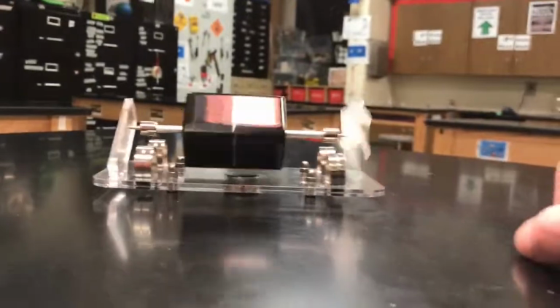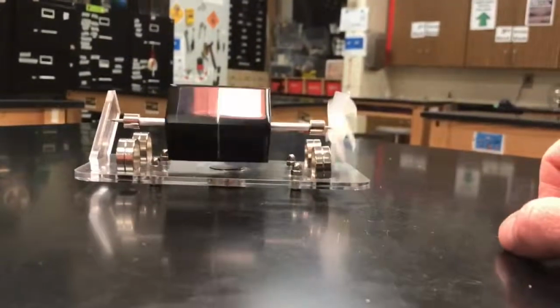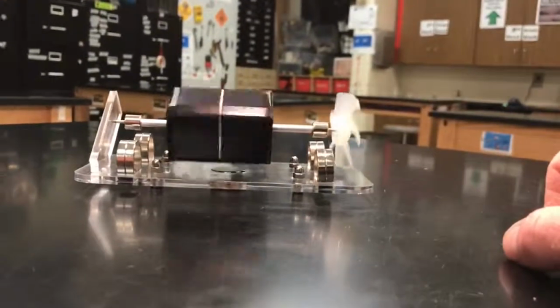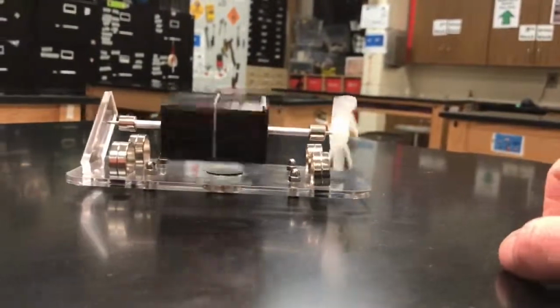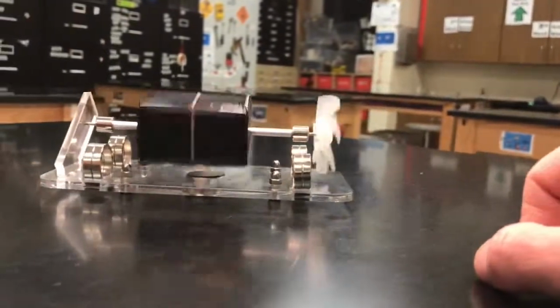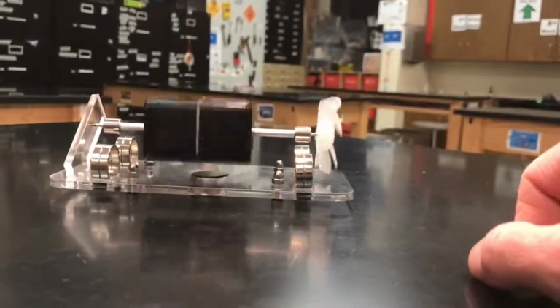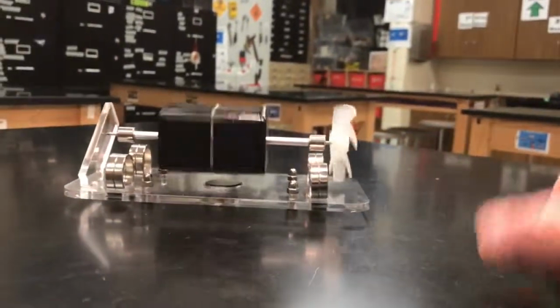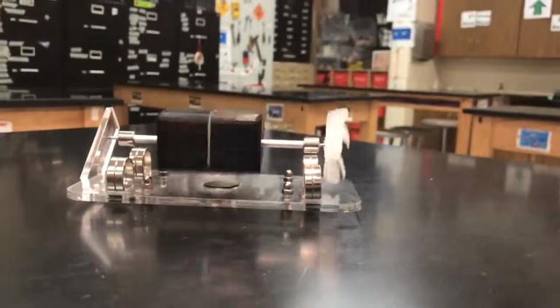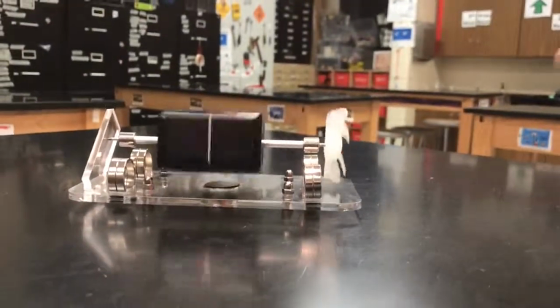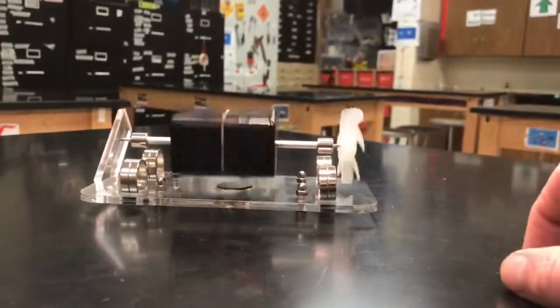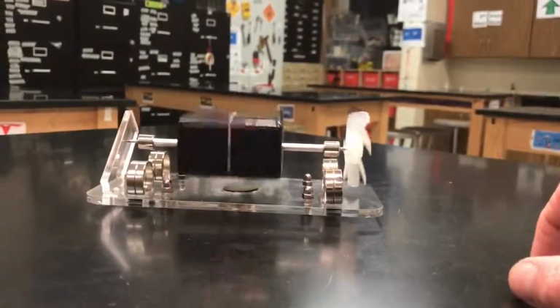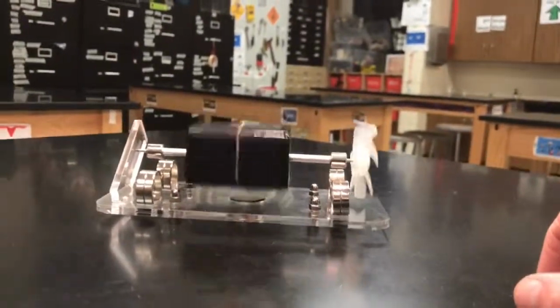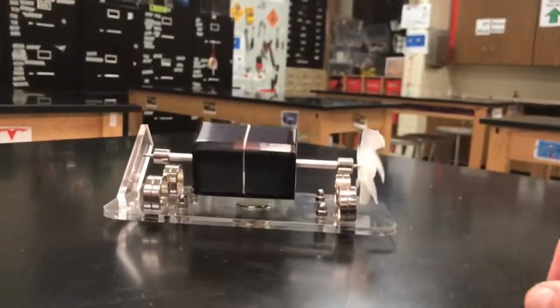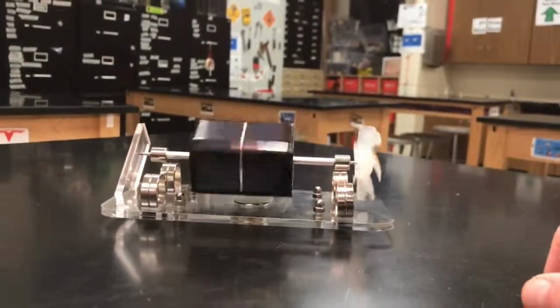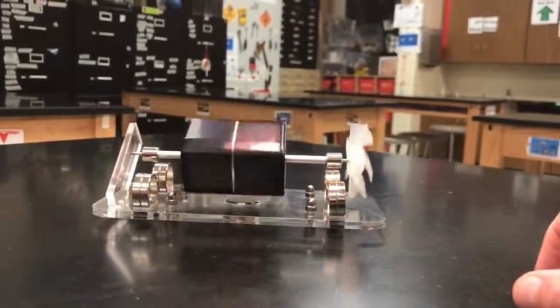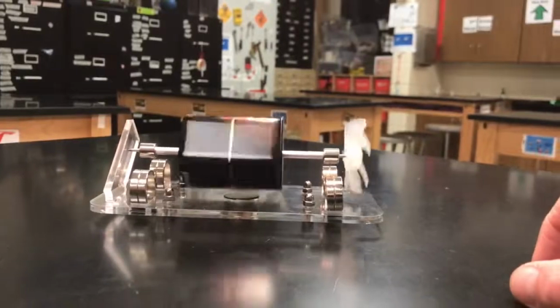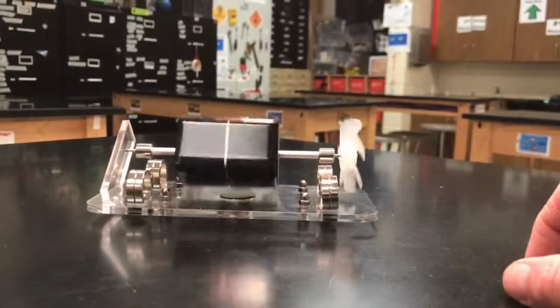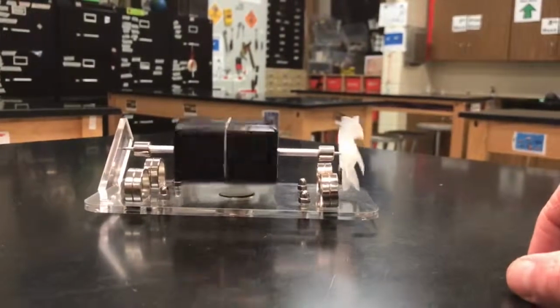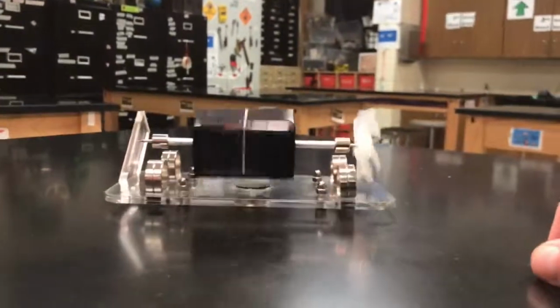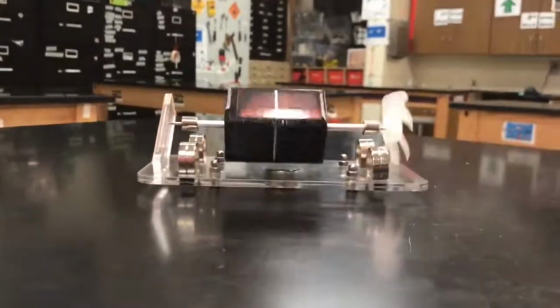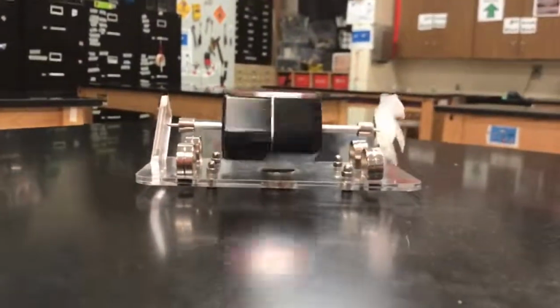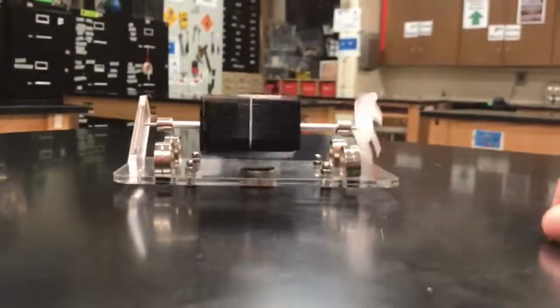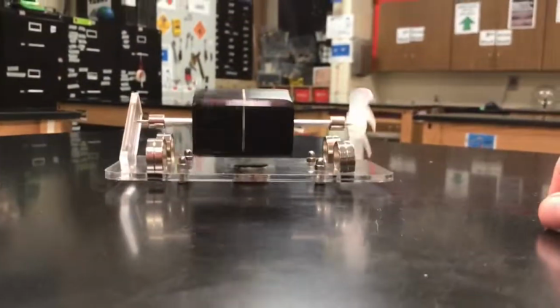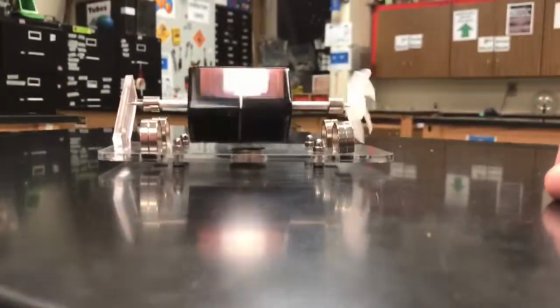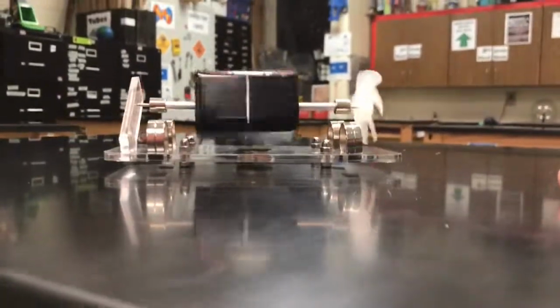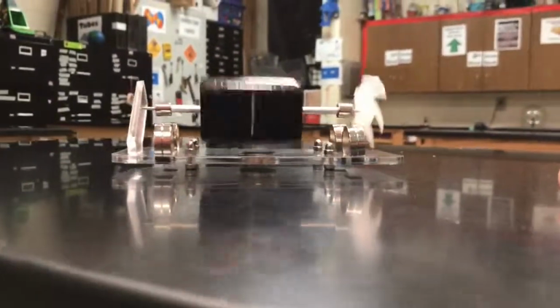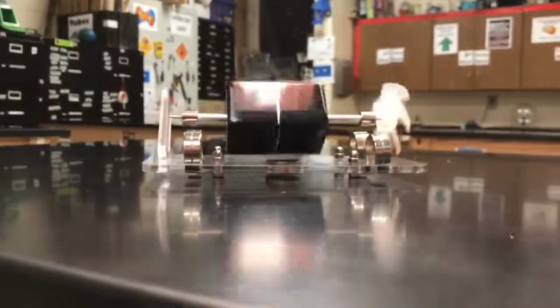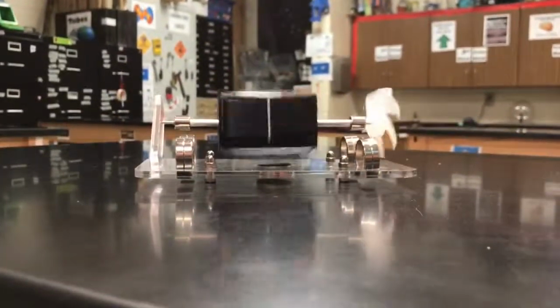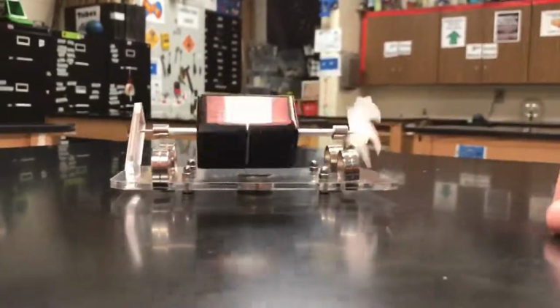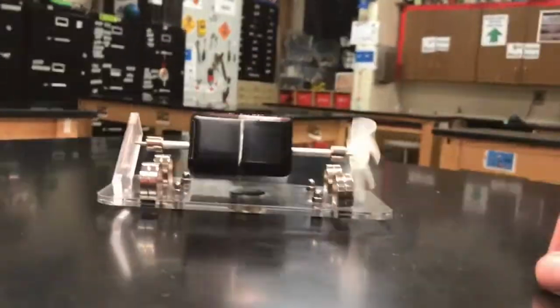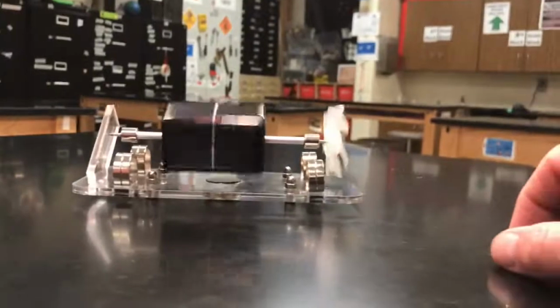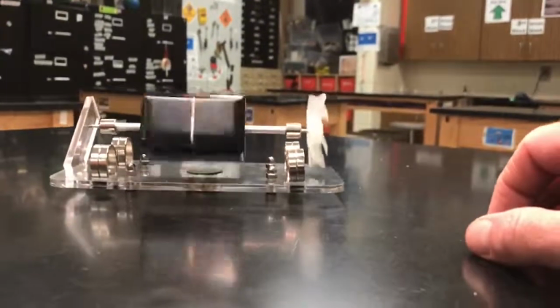So cool. Totally silent. And it goes on as long as the light's on. Turn the light out, and it slows down and stops. Mendocino motor from Amazon. So cool.